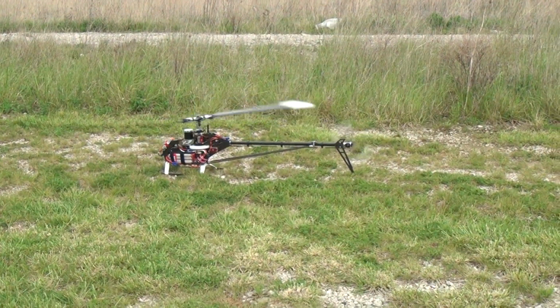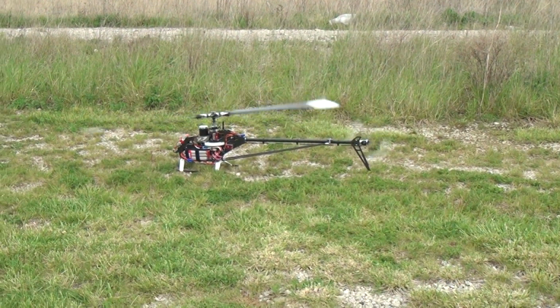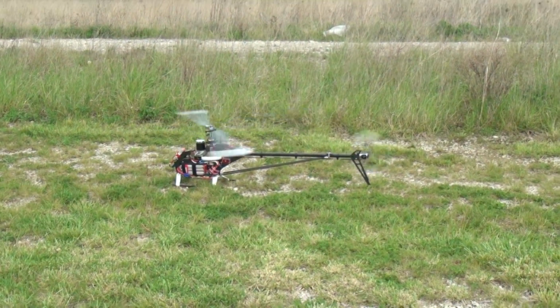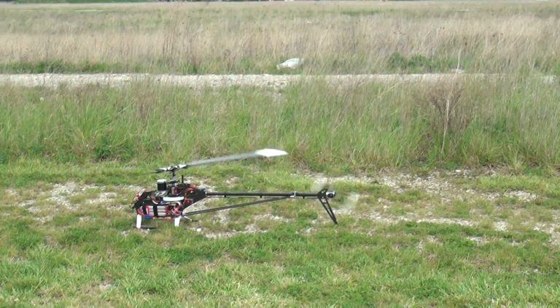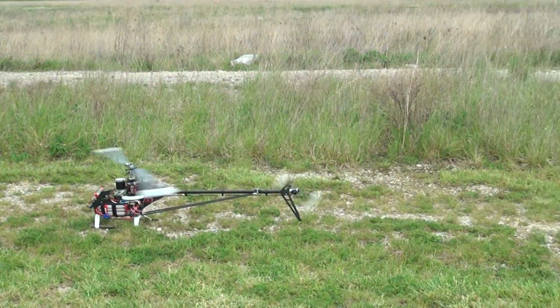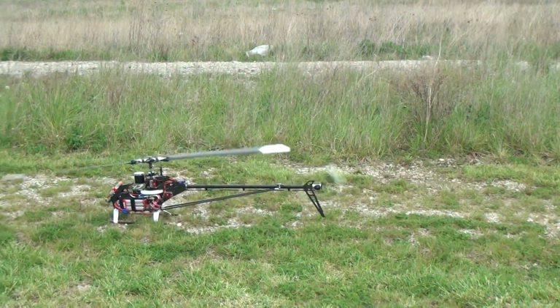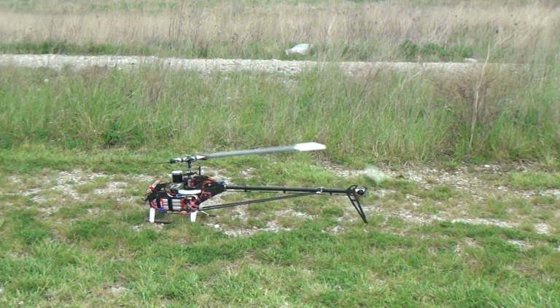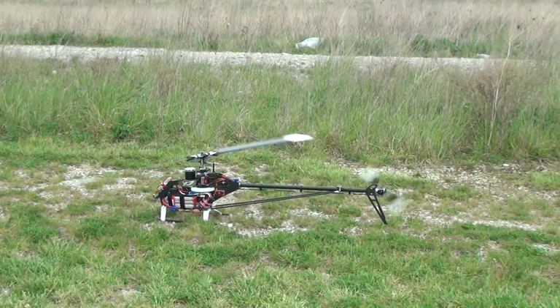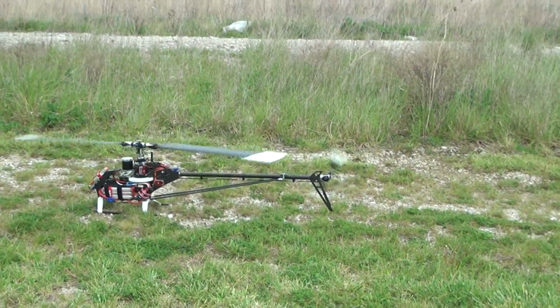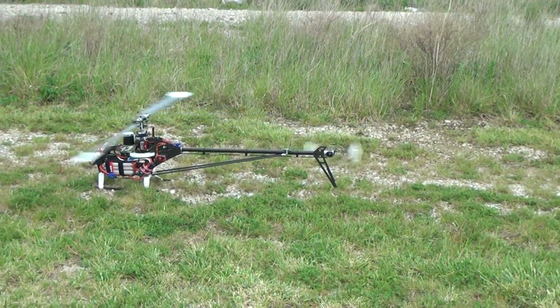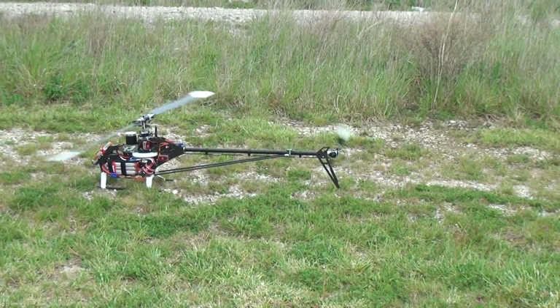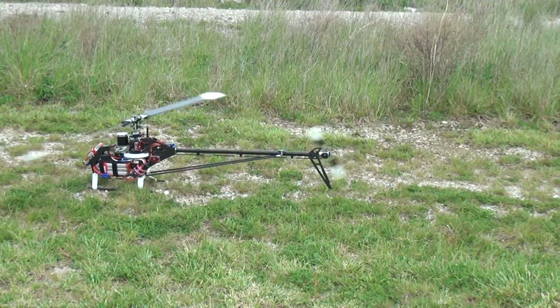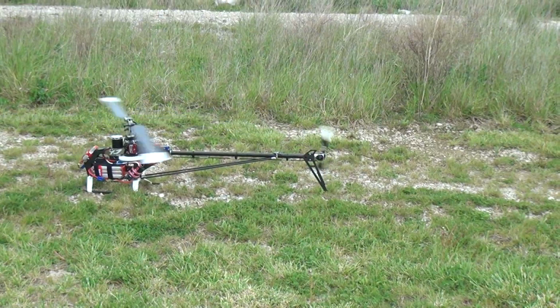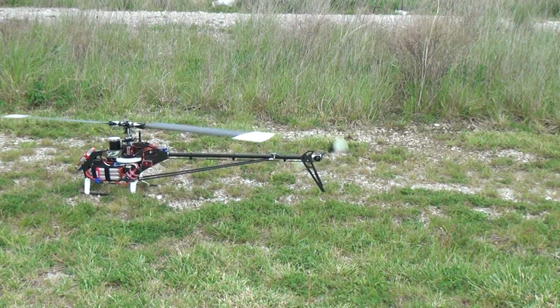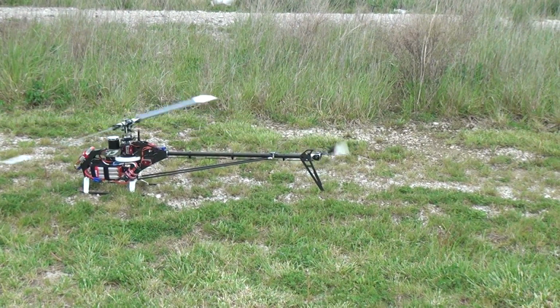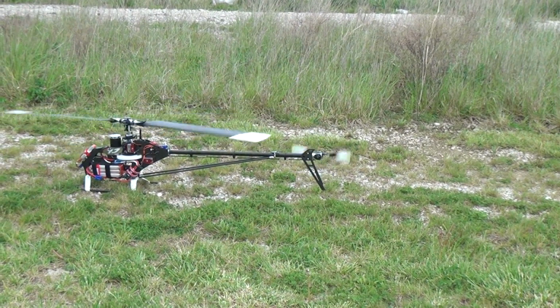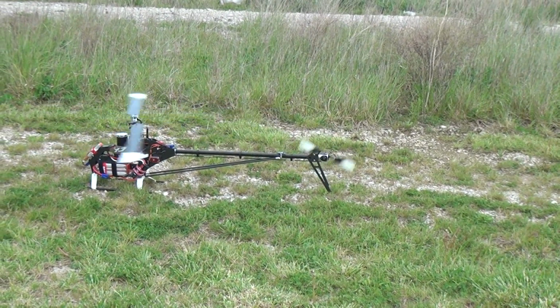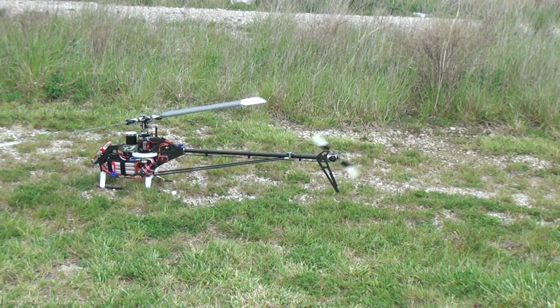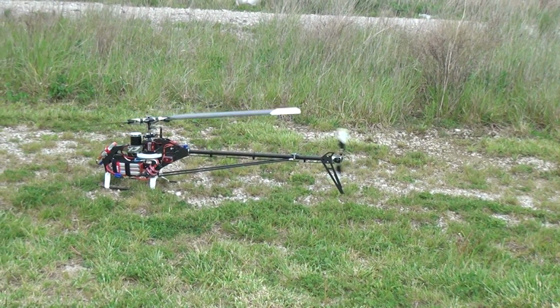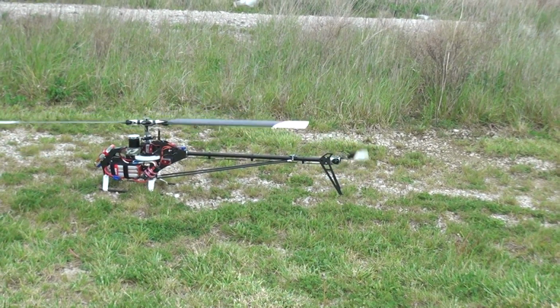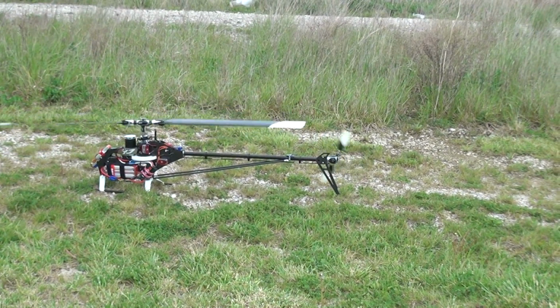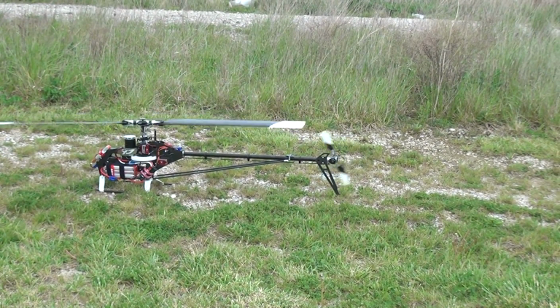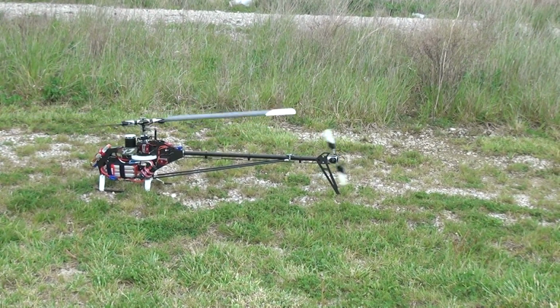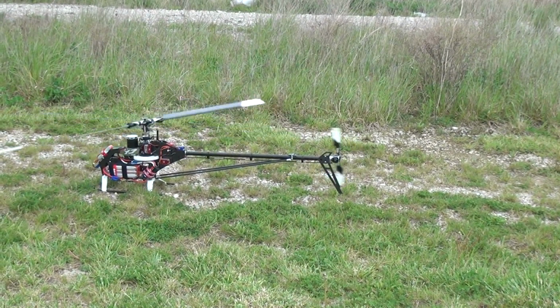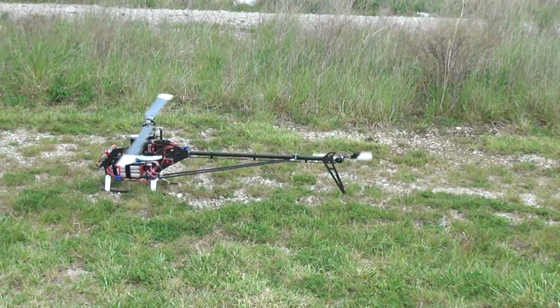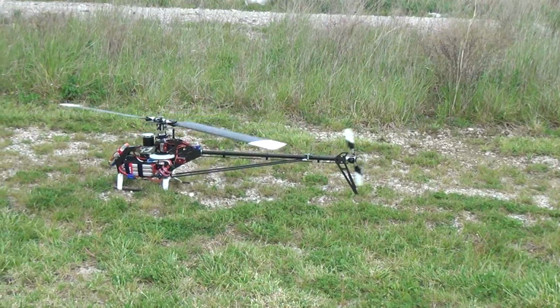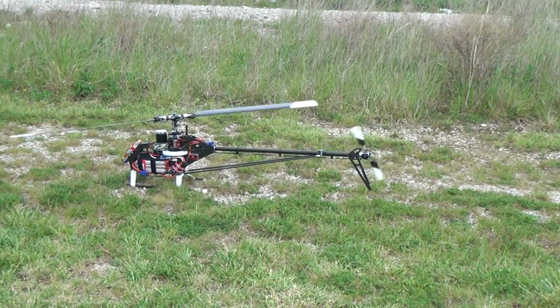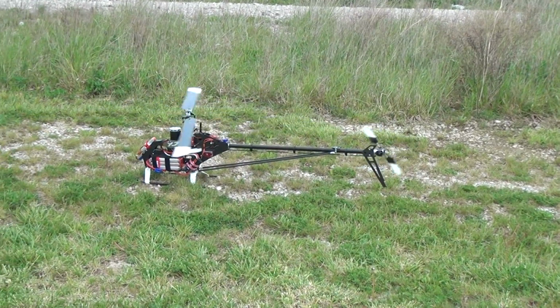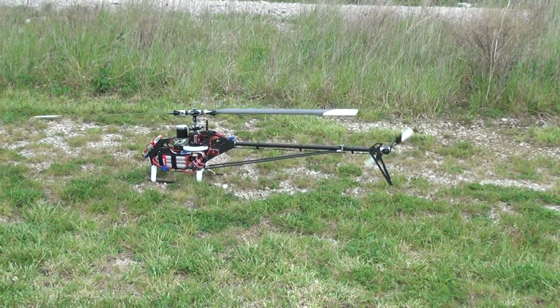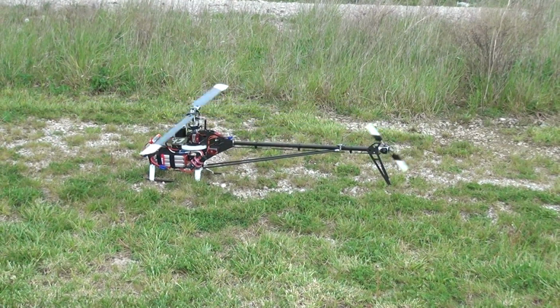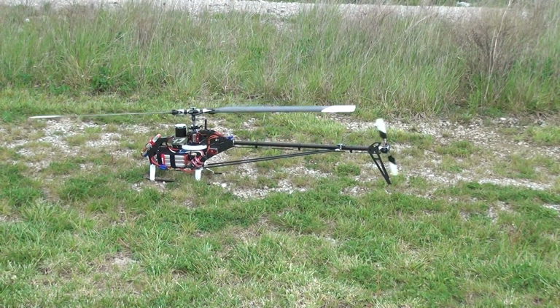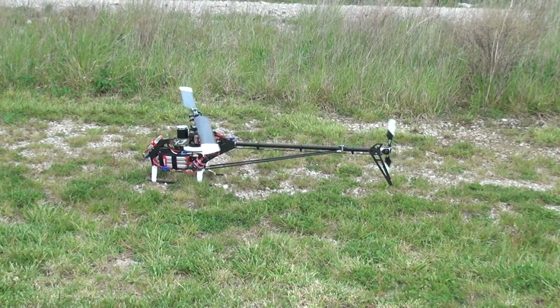Well there you have it, that's my new Gaui X7 — different than the Compass for sure. KDE motor, torque servos, brand new V-bar. Dialing it in a little bit — stay tuned for the real beating.